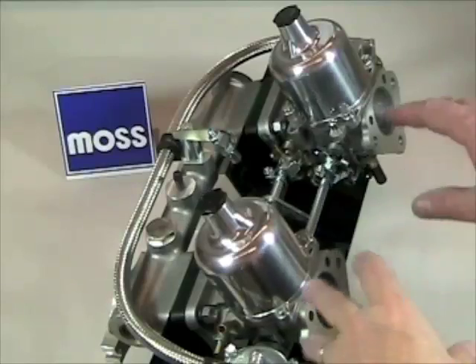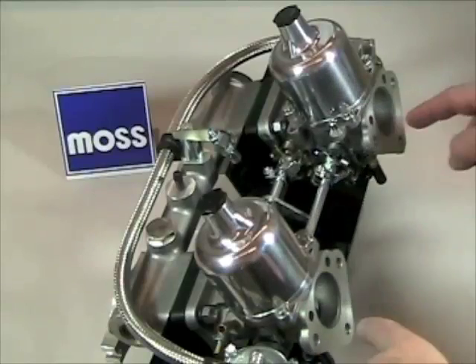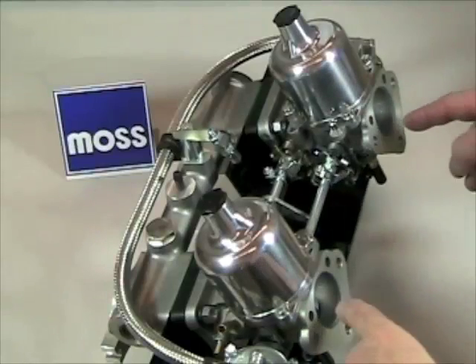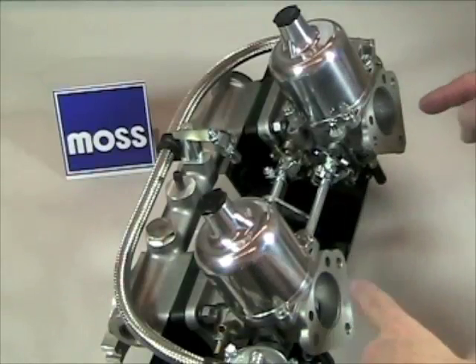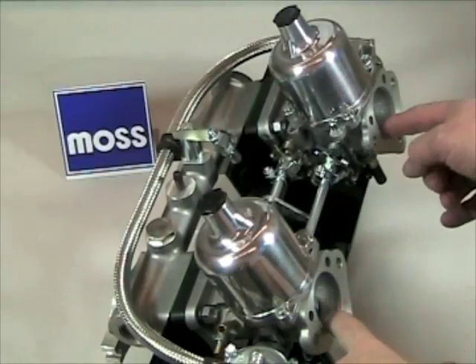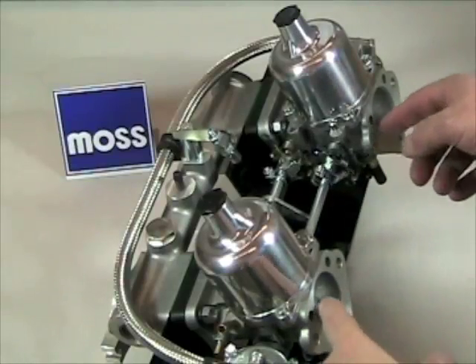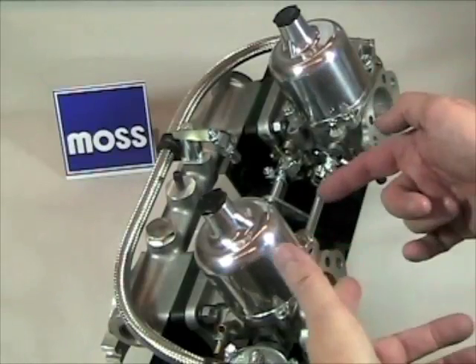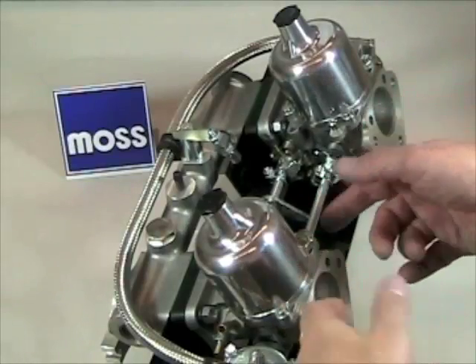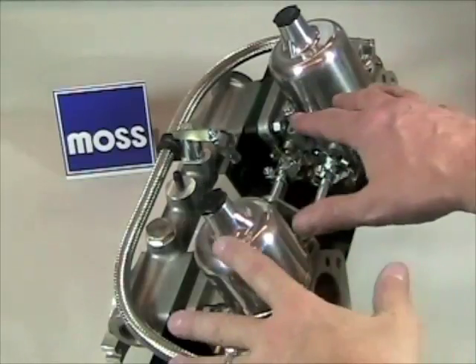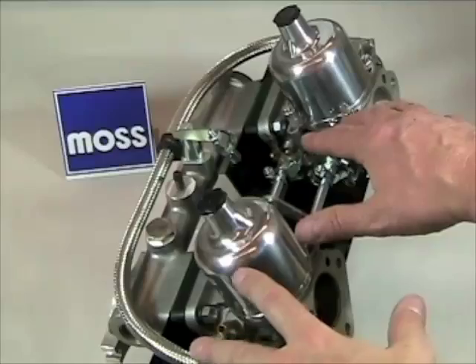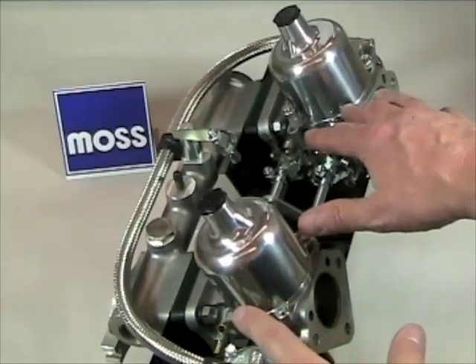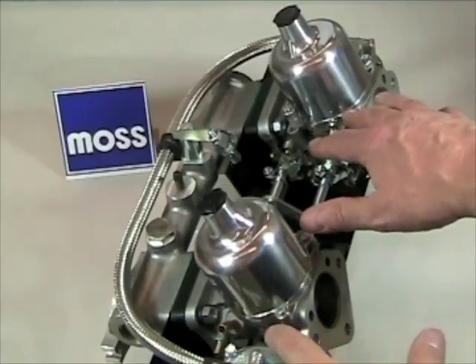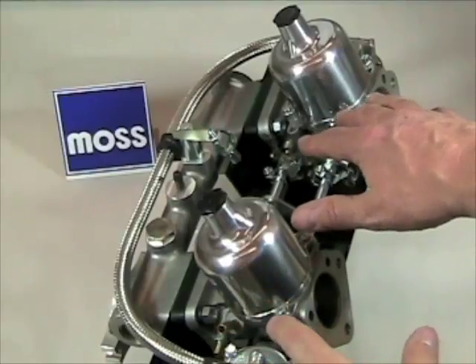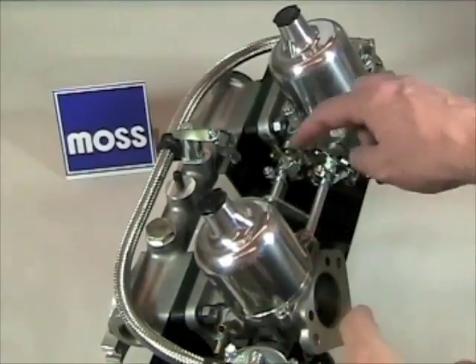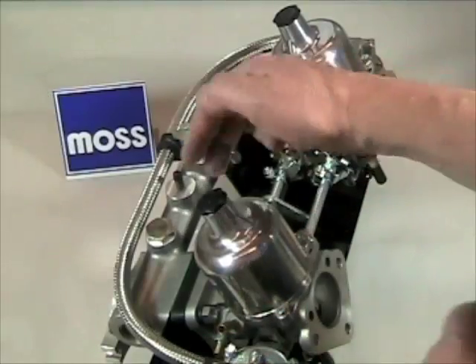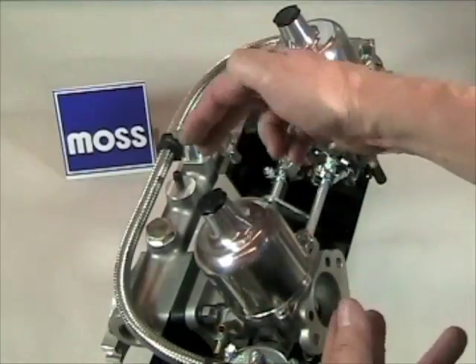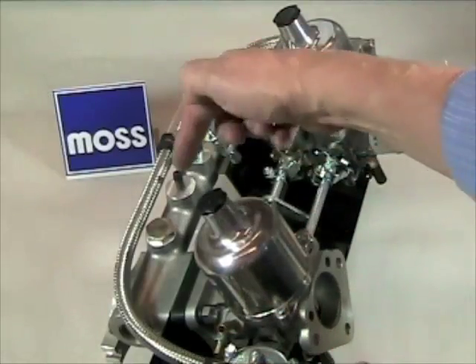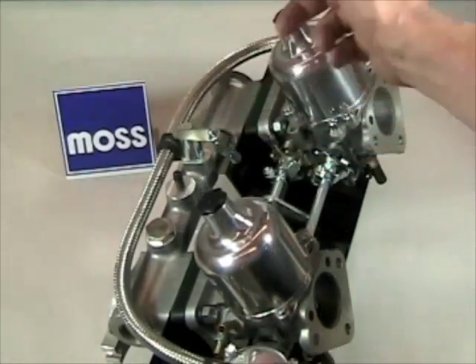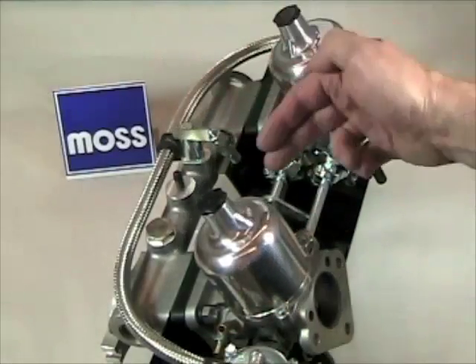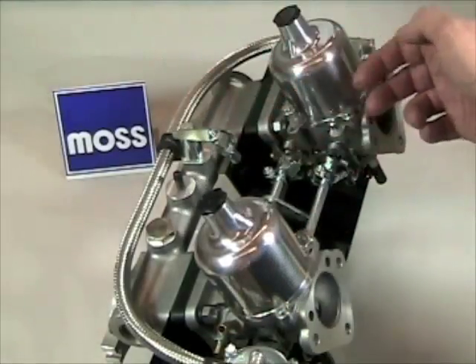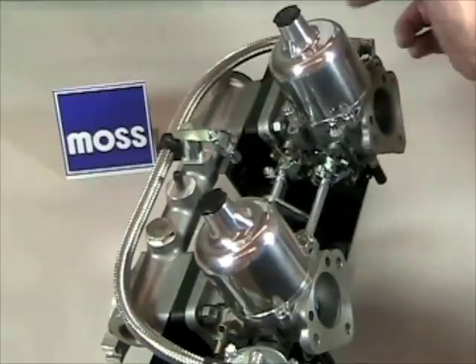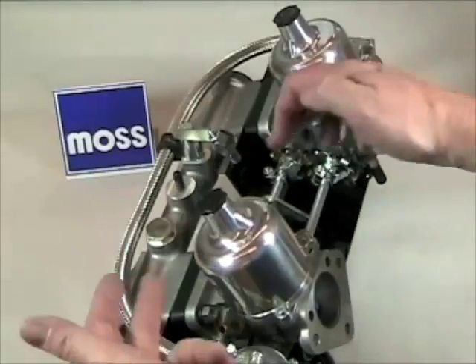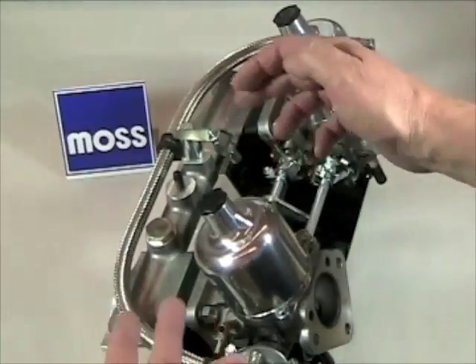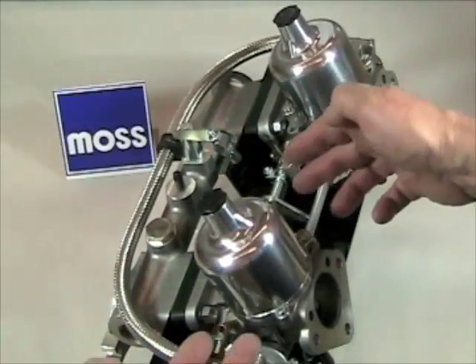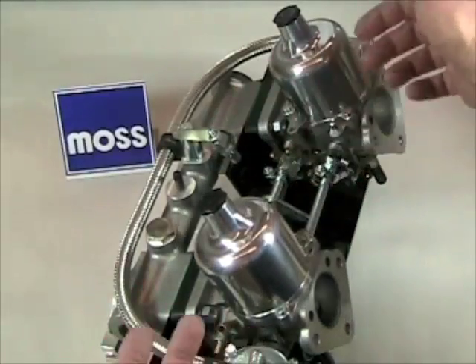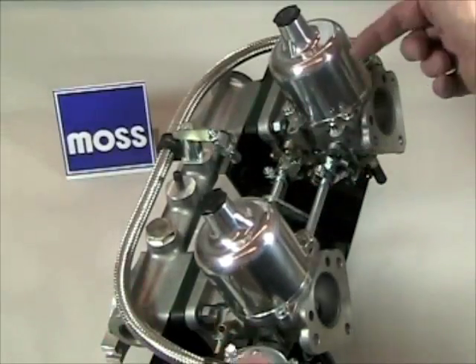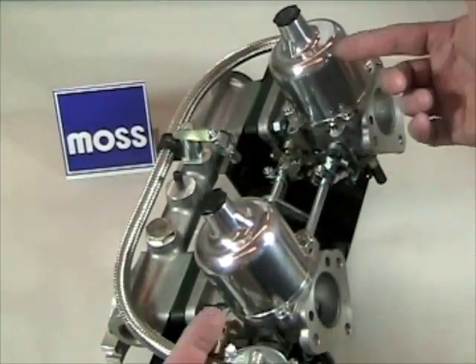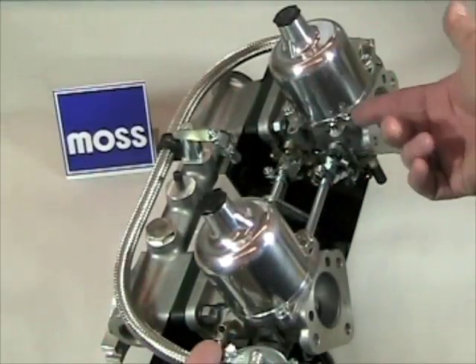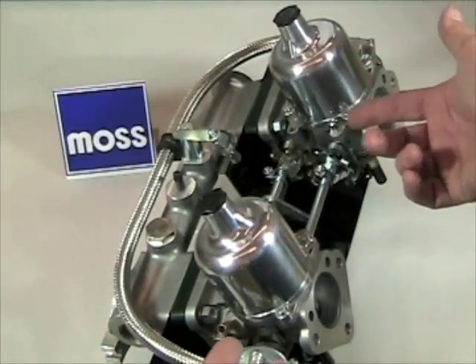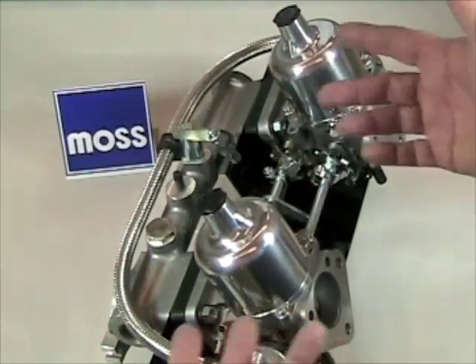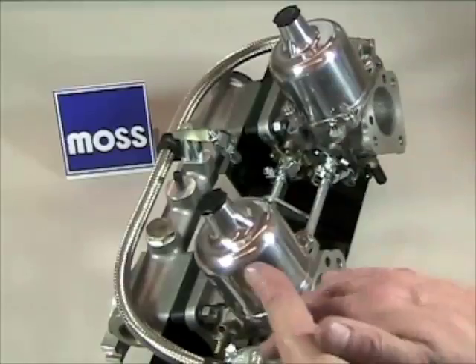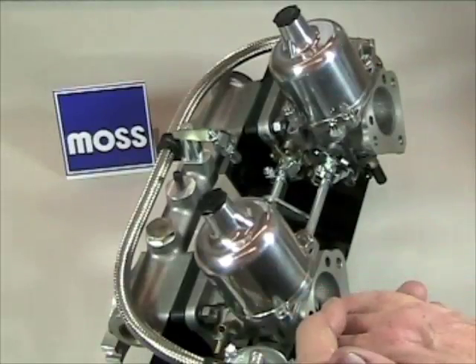Air is supposed to enter your motor through the carburetors, where it mixes with fuel and allows the motor to run the way it's supposed to. Once in a while we wind up with a vacuum leak, where air enters somewhere it's not supposed to, and when it does that it doesn't pick up gasoline and the motor runs poorly.